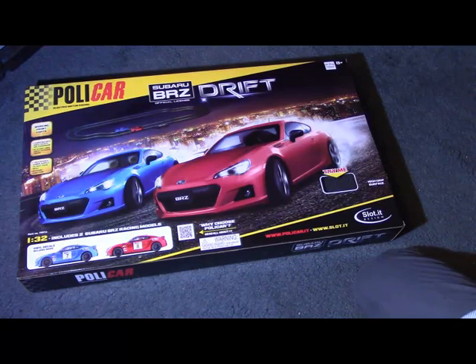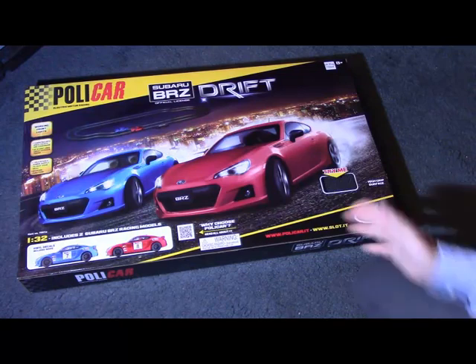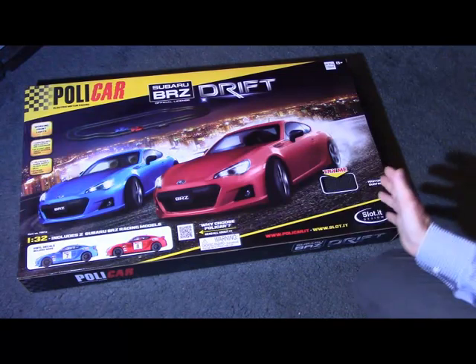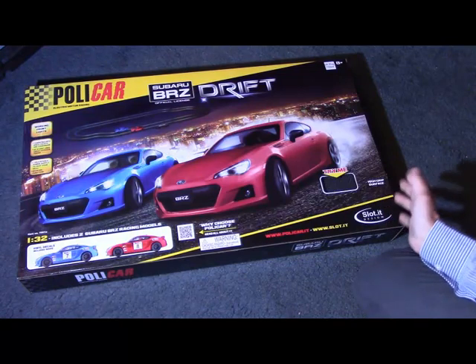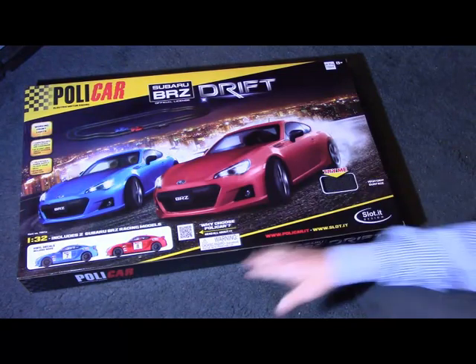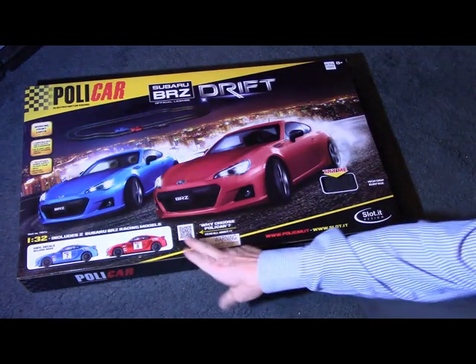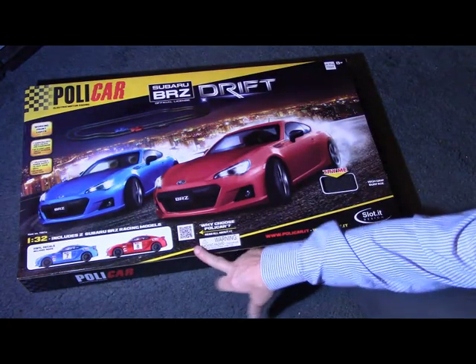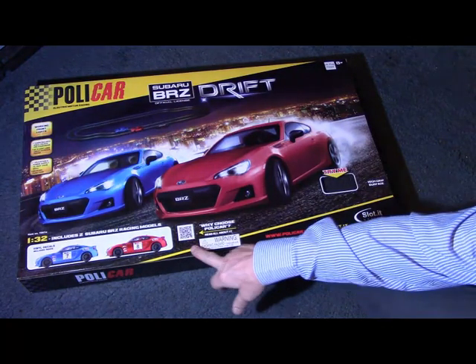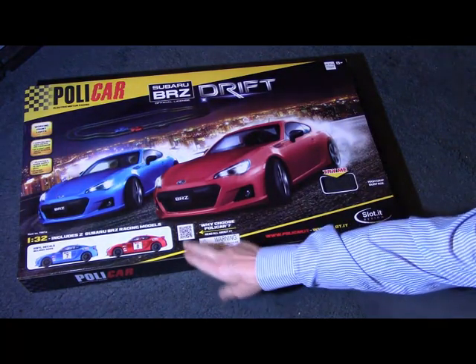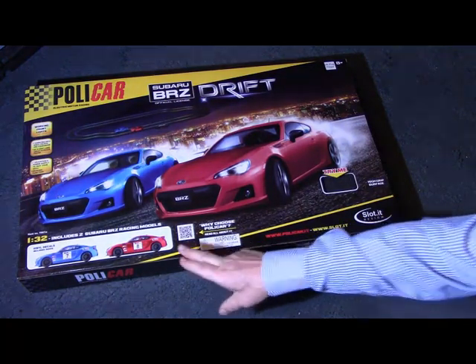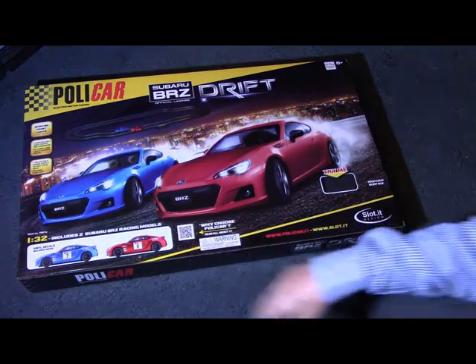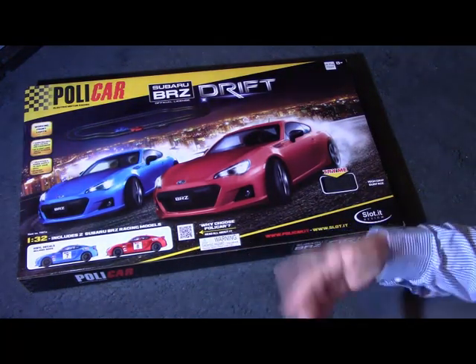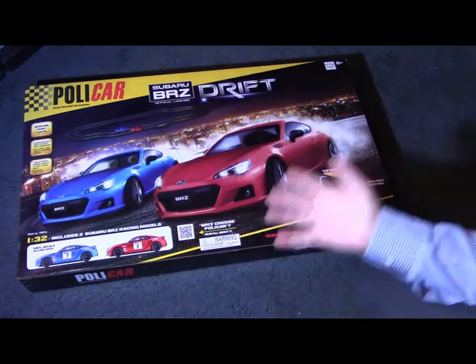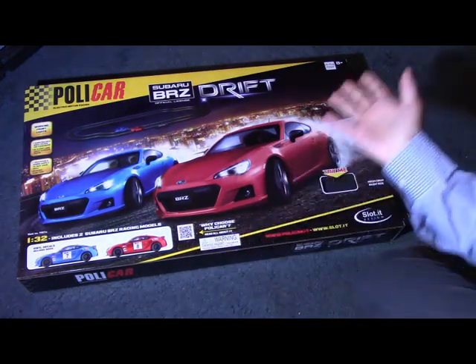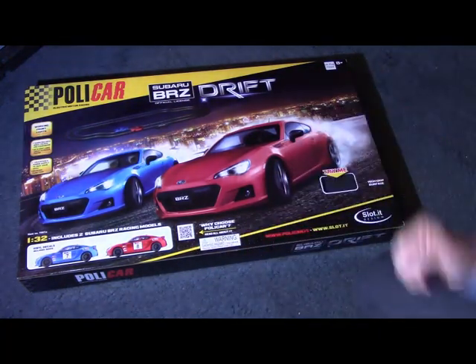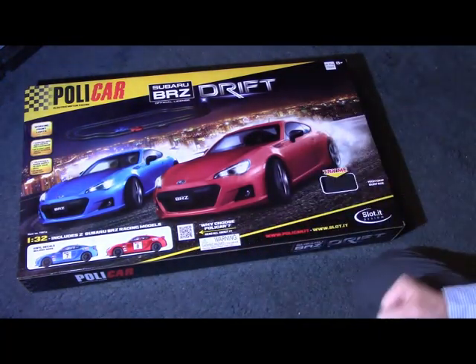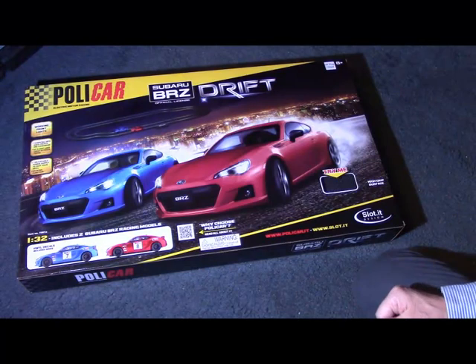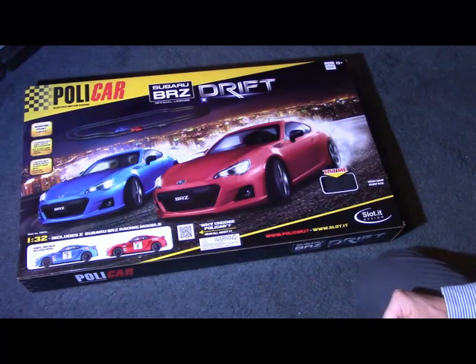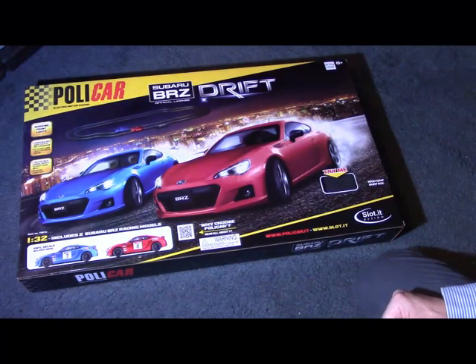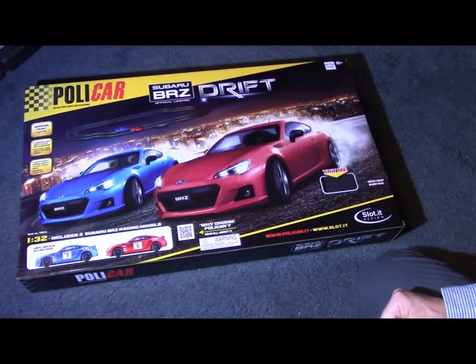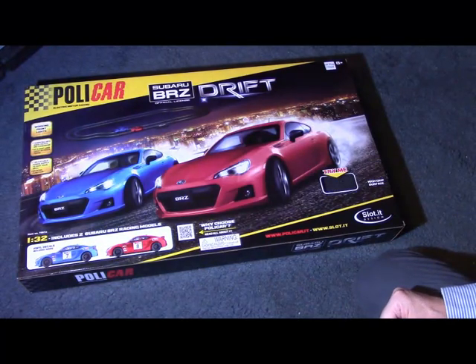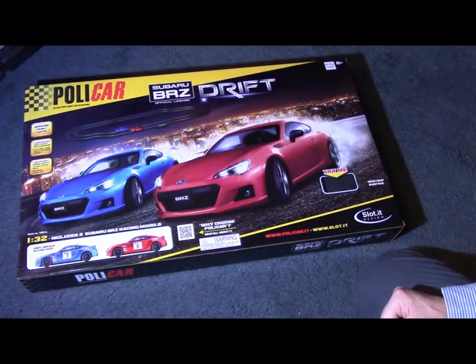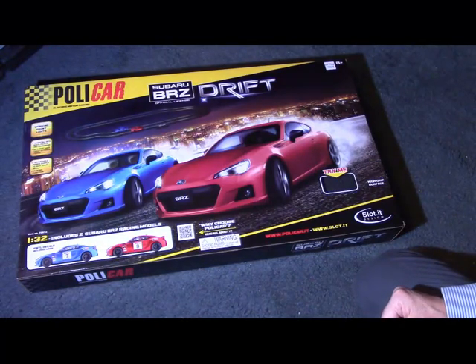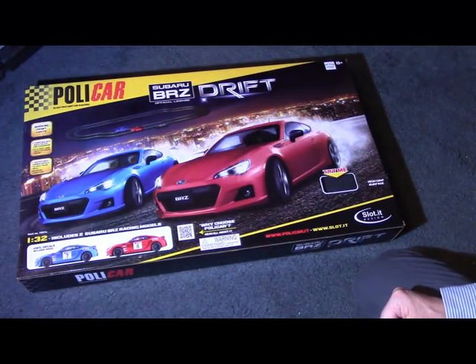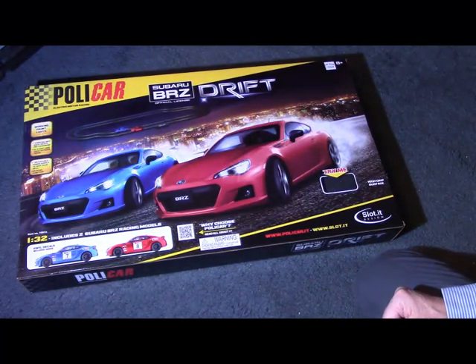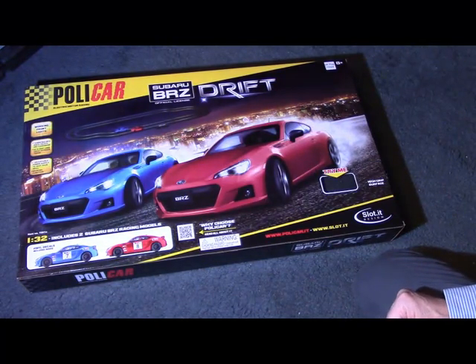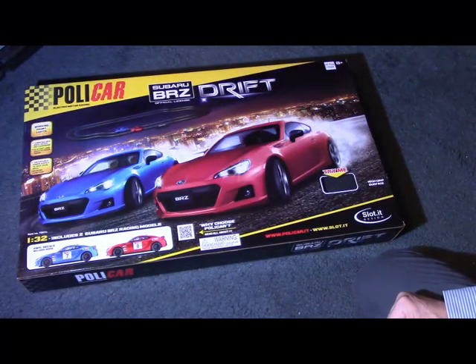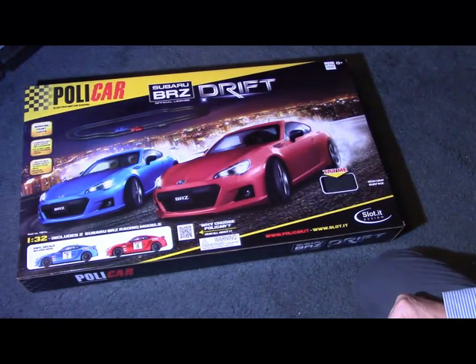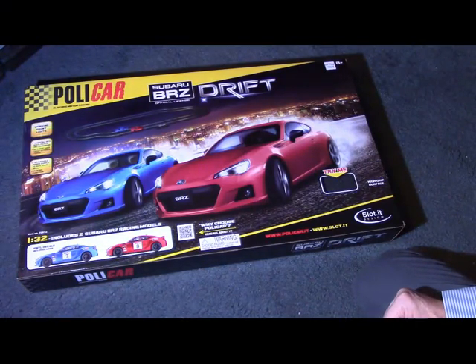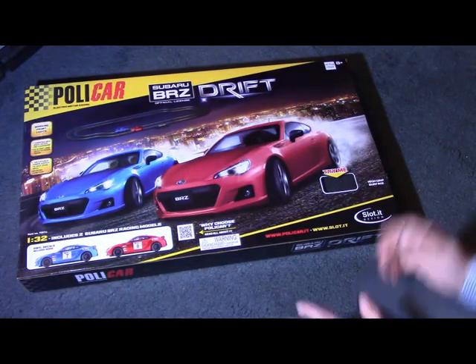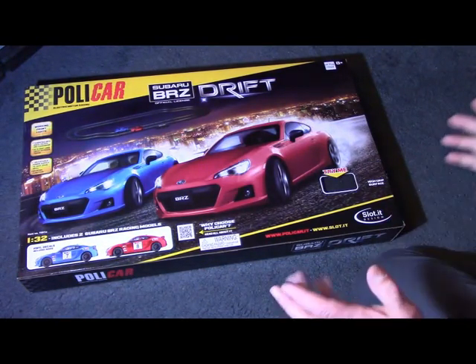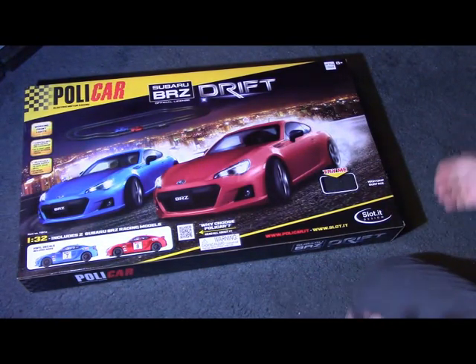There's a QR code to get more information about Polycar if you want to. Without any further ado, I'll open the box.